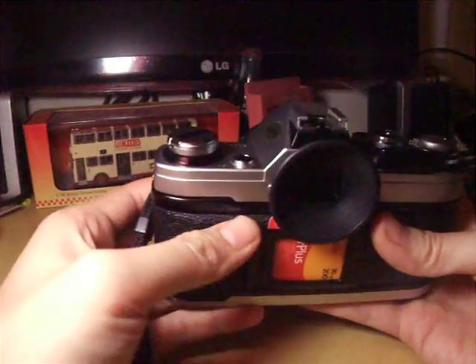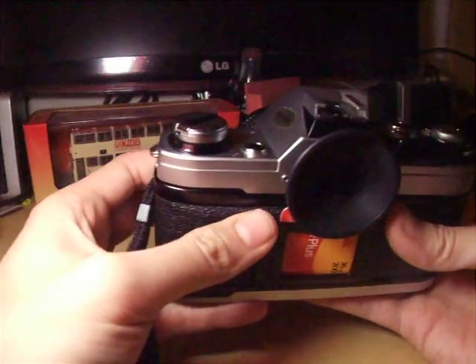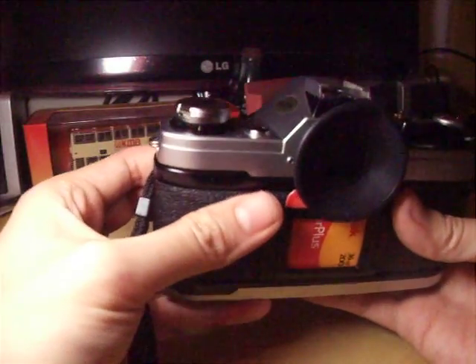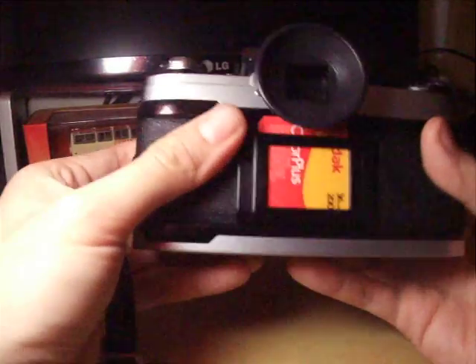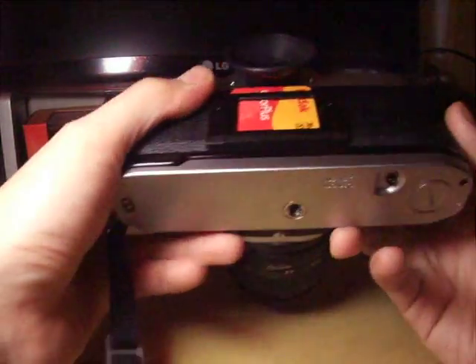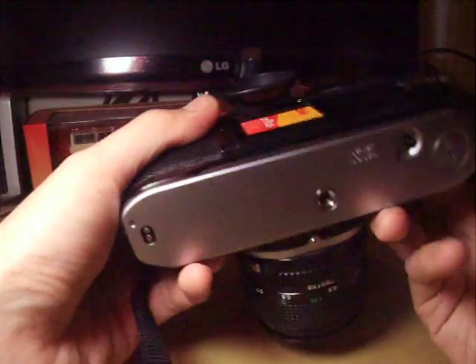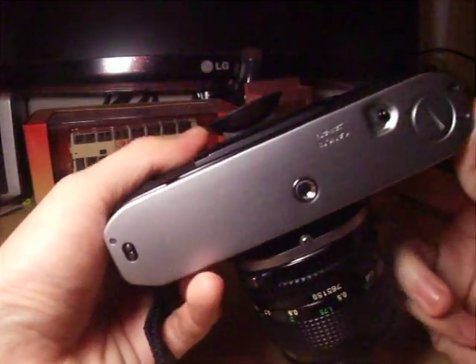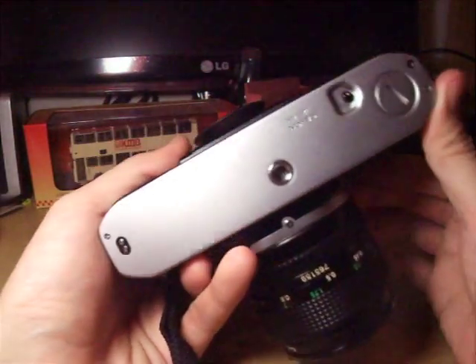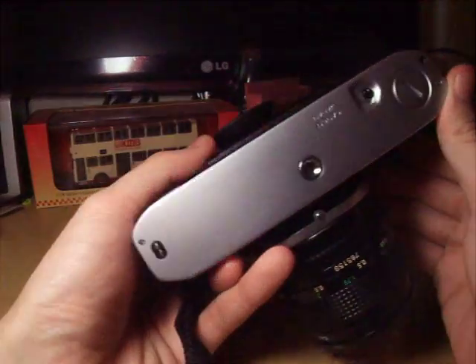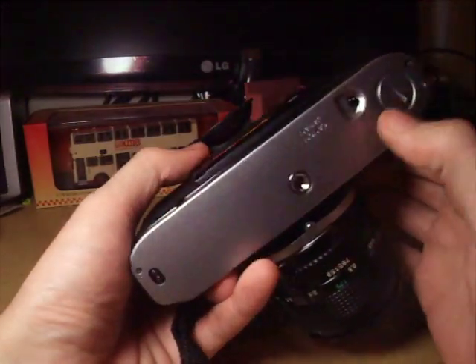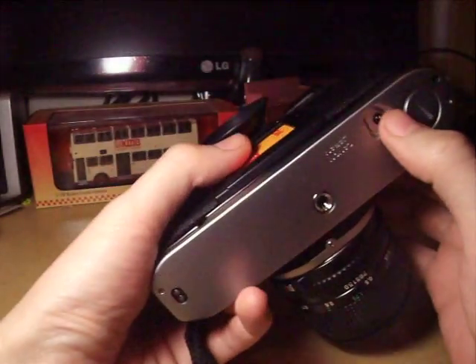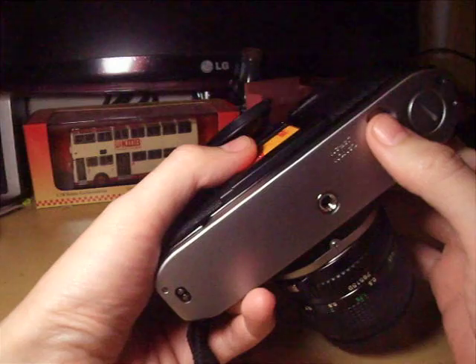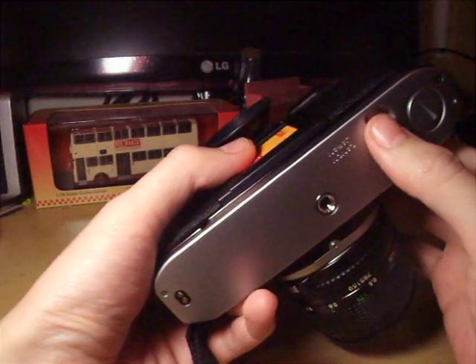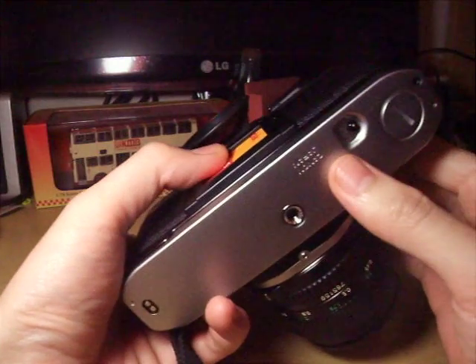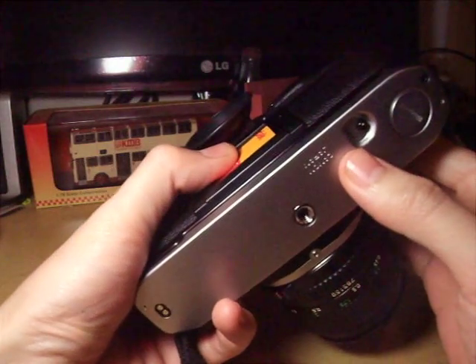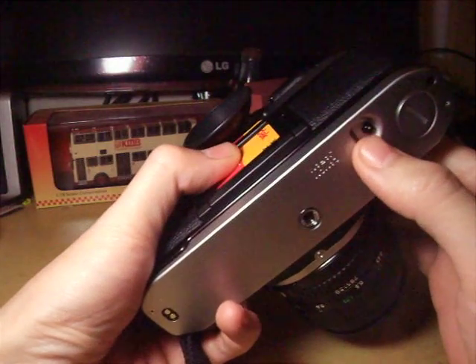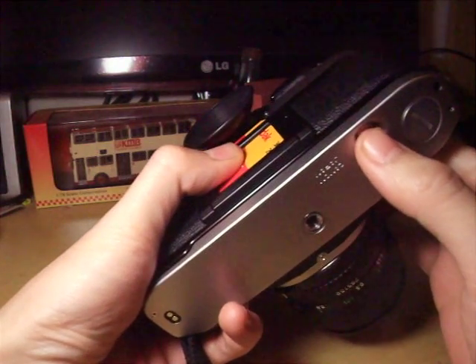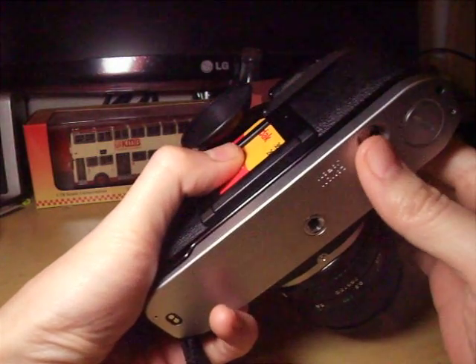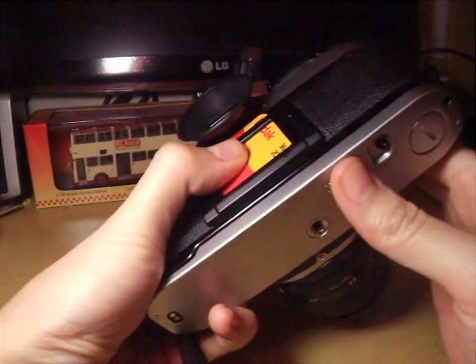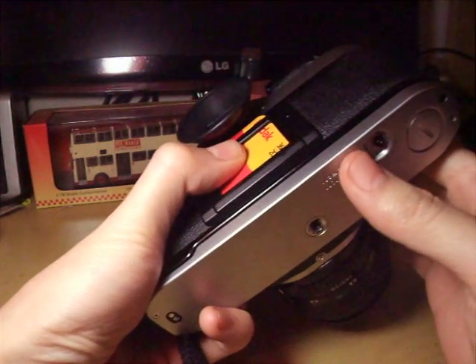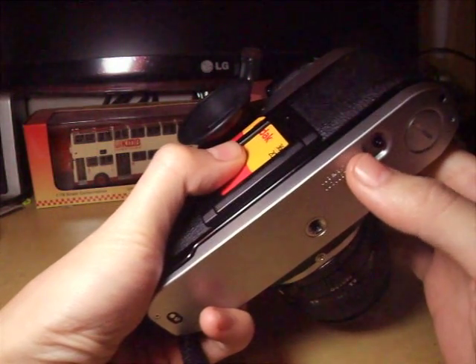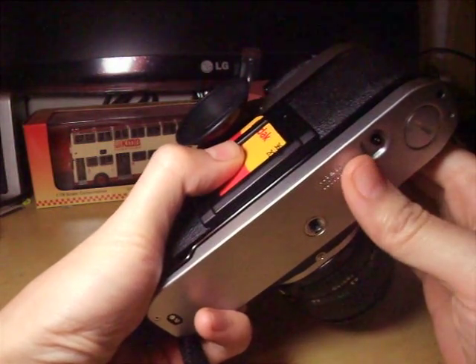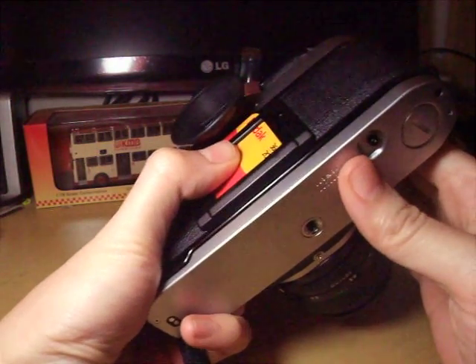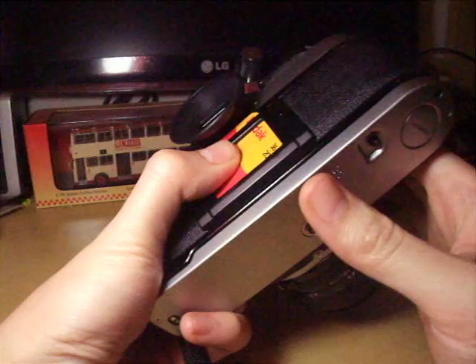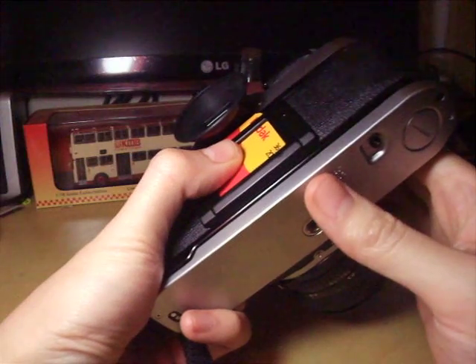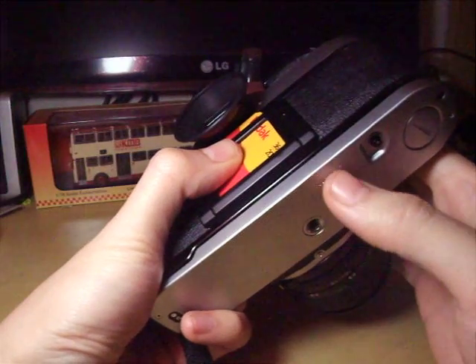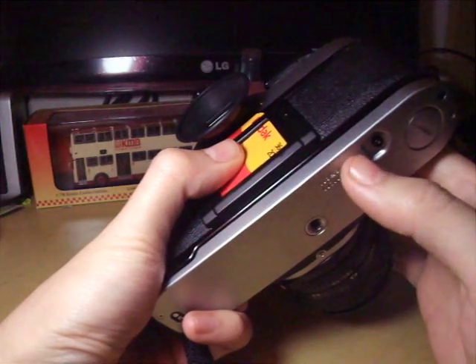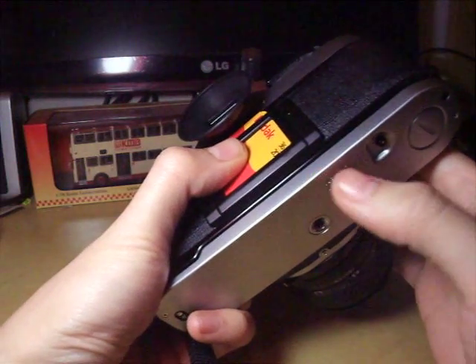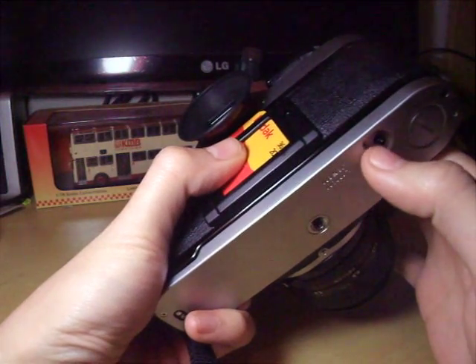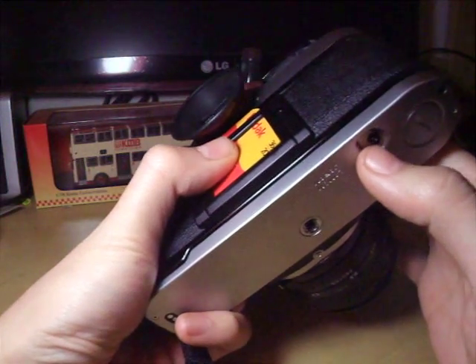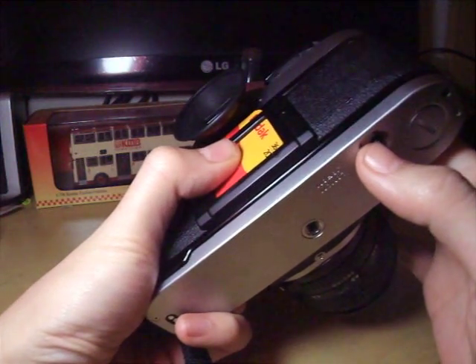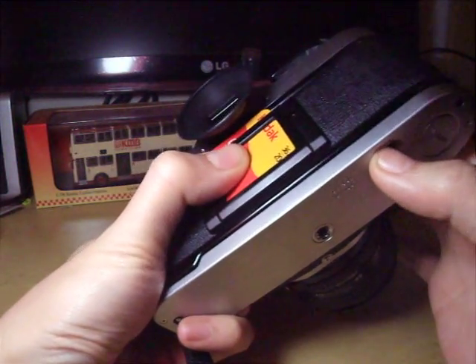So let's get started. Firstly, you need to press the button at the bottom of the camera. This button allows you to roll back the film when you roll the lever — then you press it.